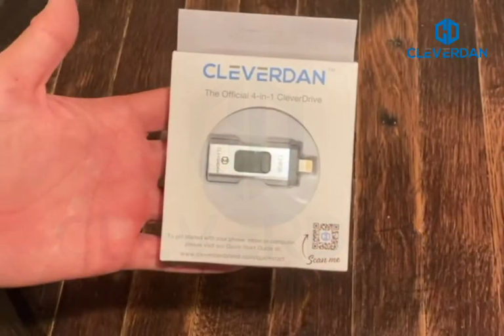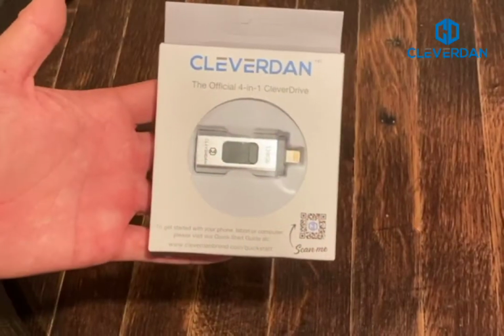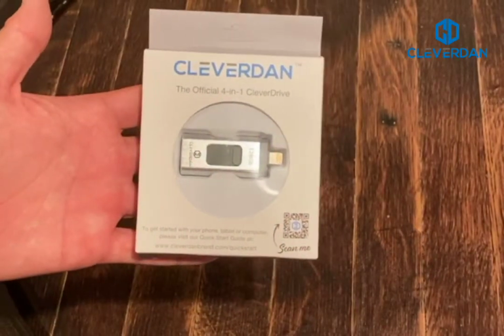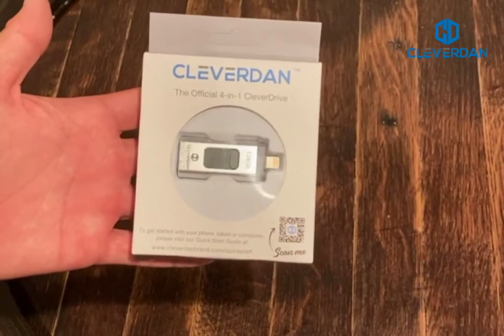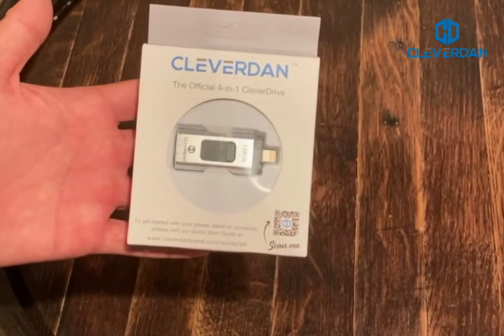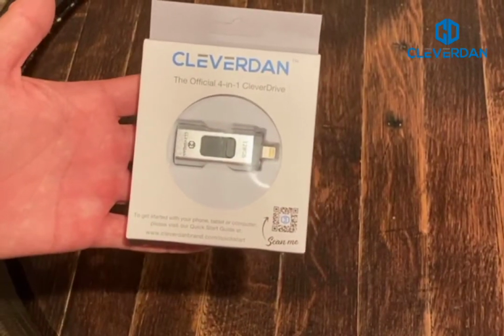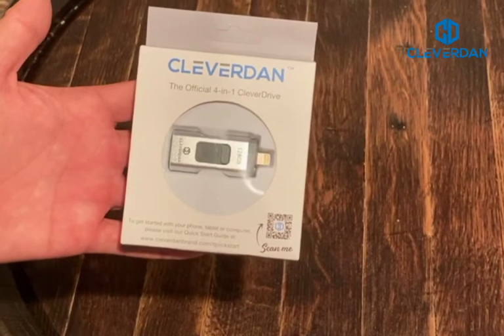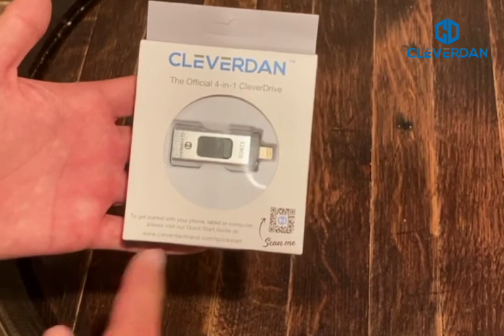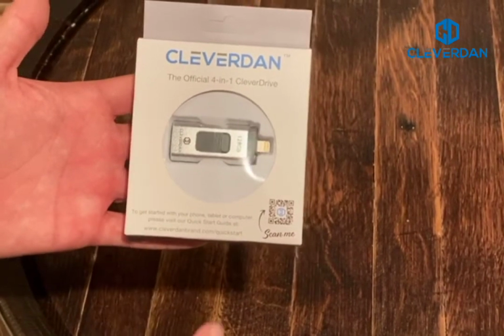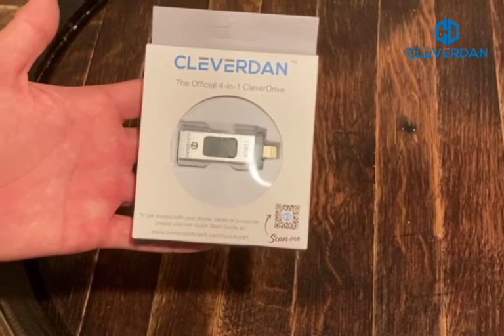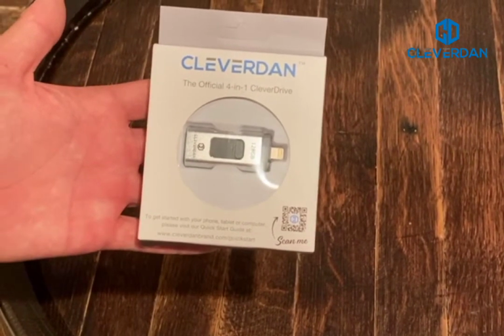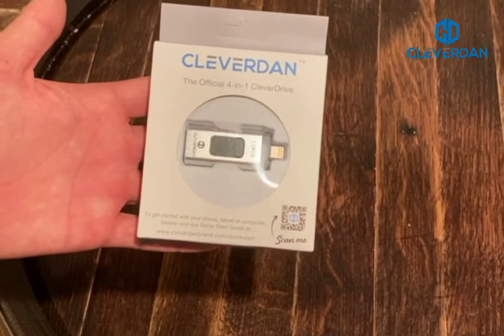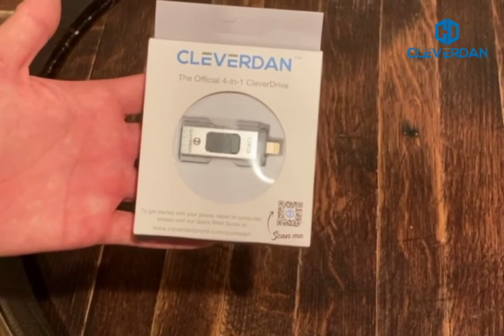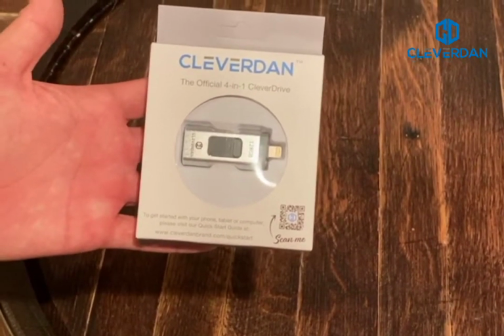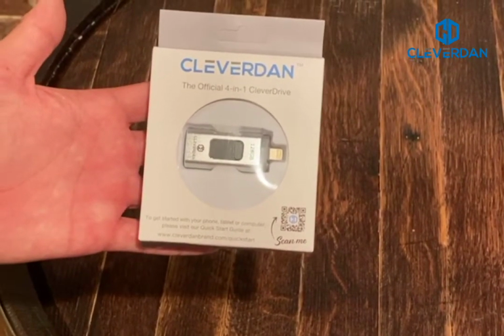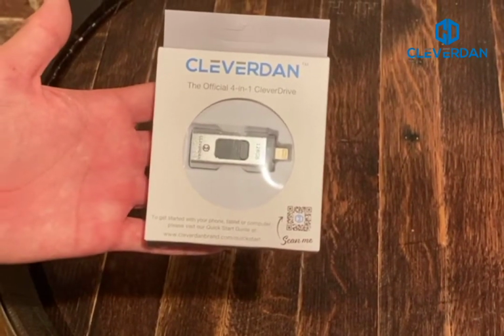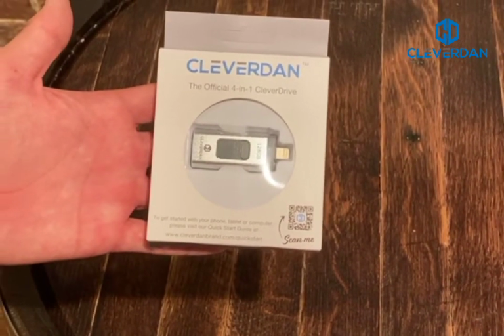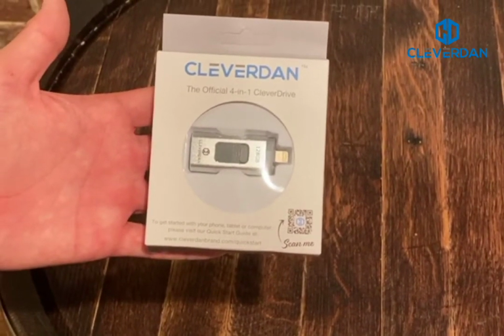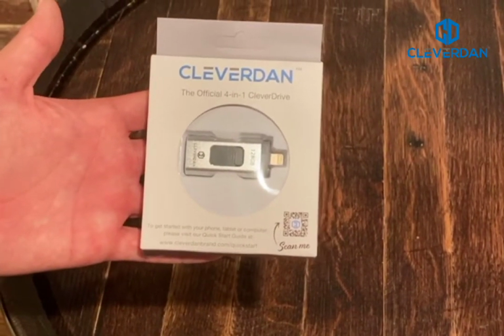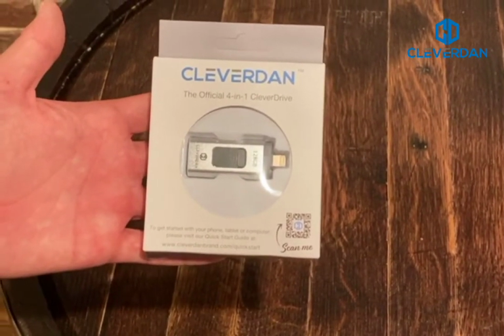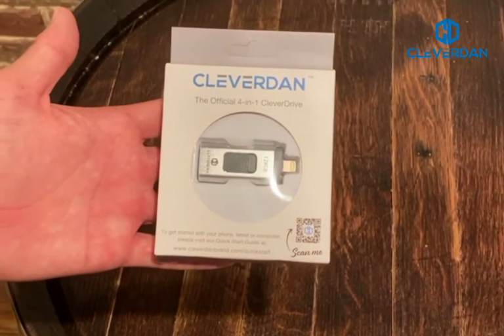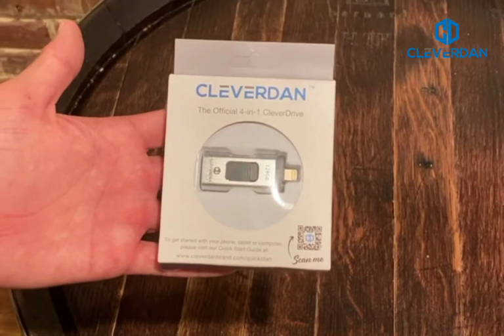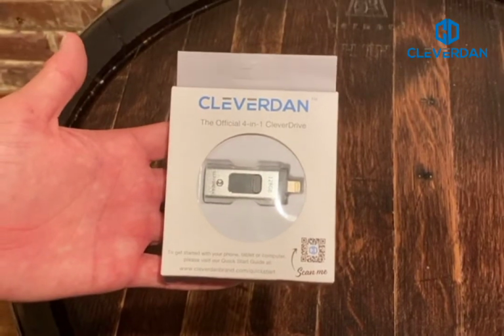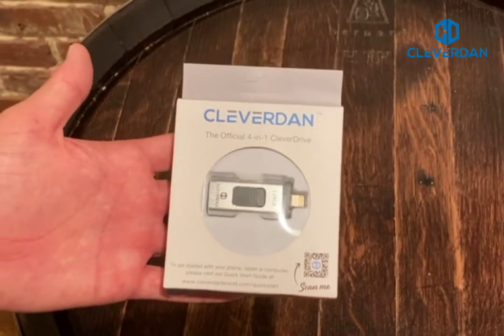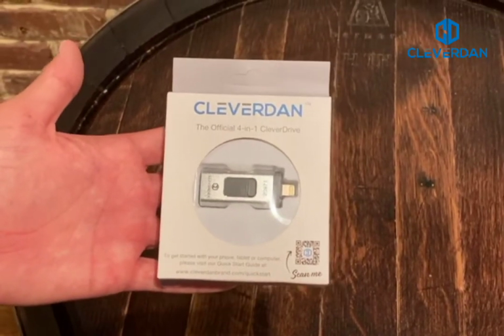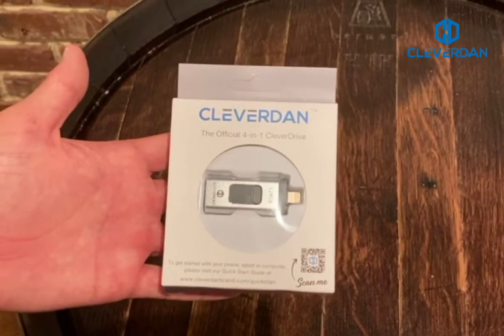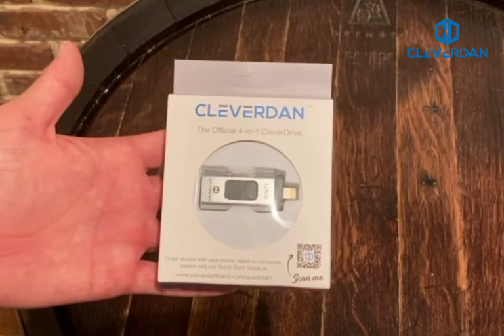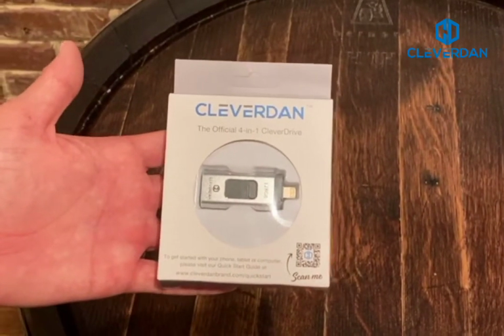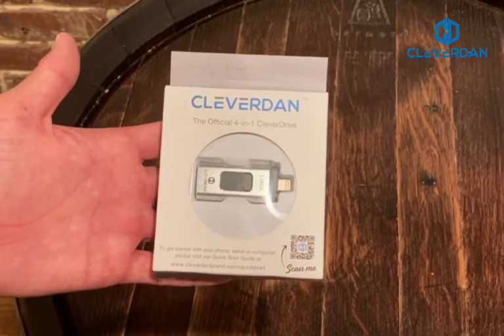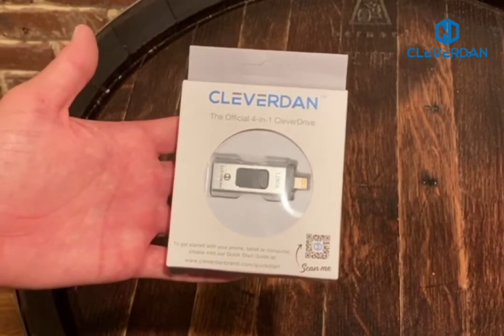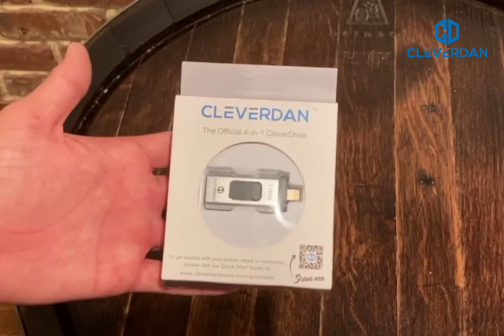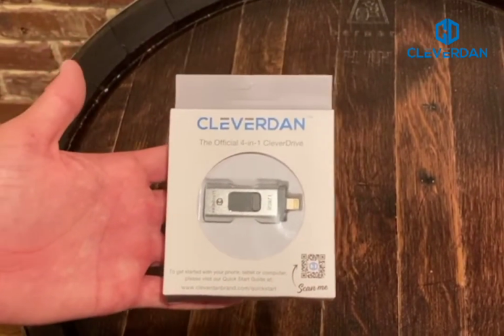This is a quick overview of the 4.1 Clevver Drive. It allows you to store, transfer, and backup photos, videos, and files from phones, tablets, and computers.